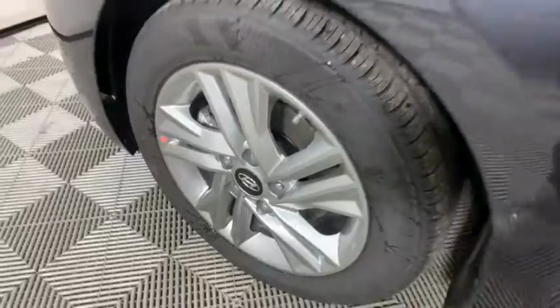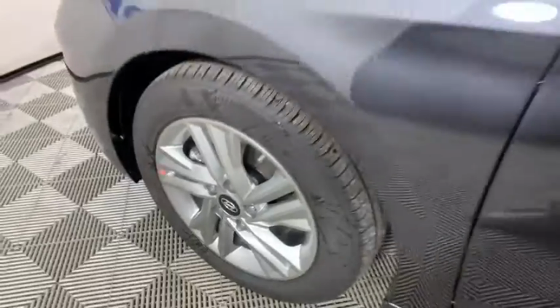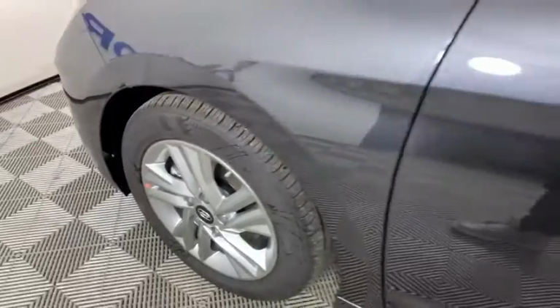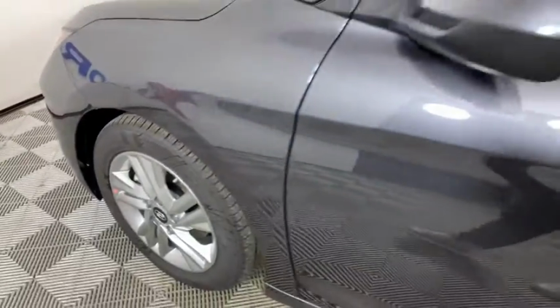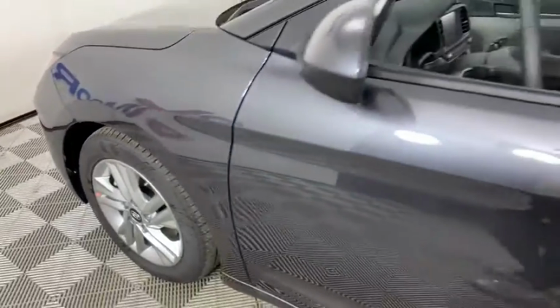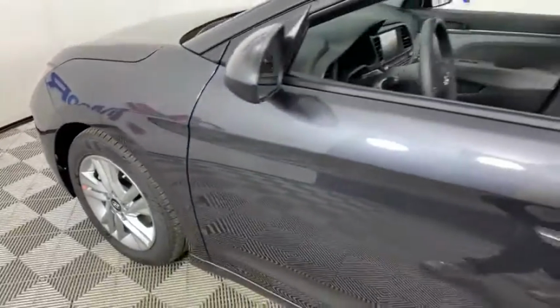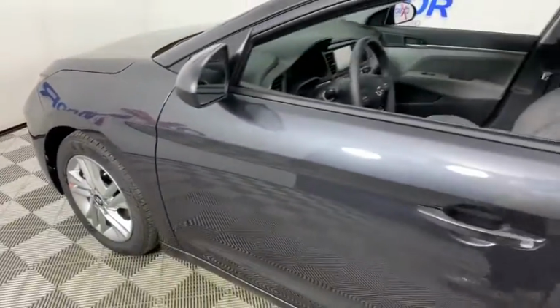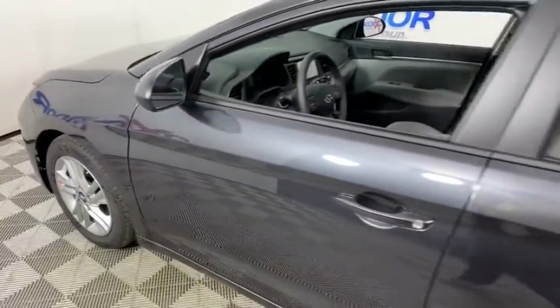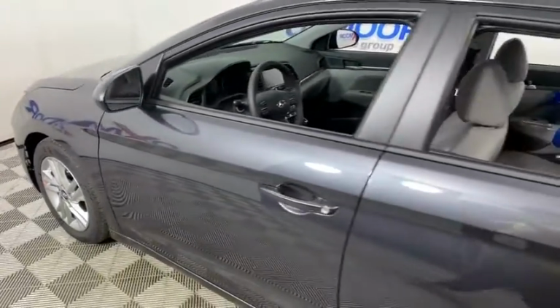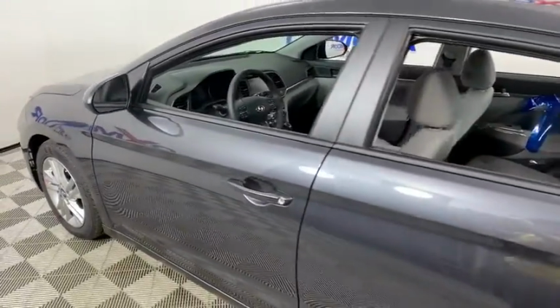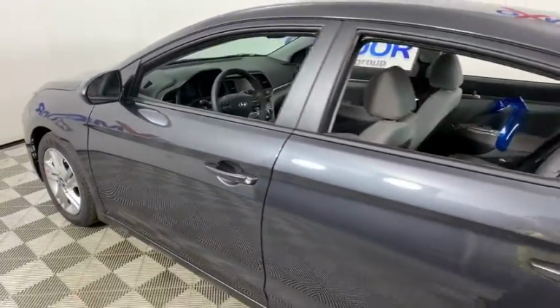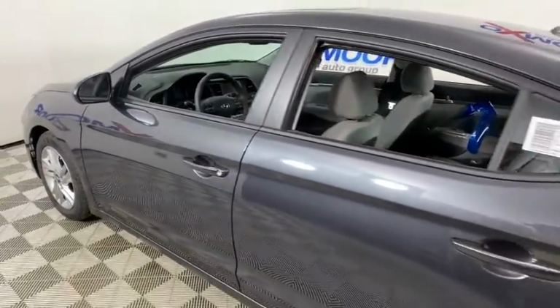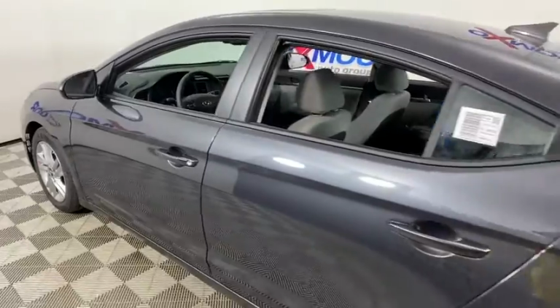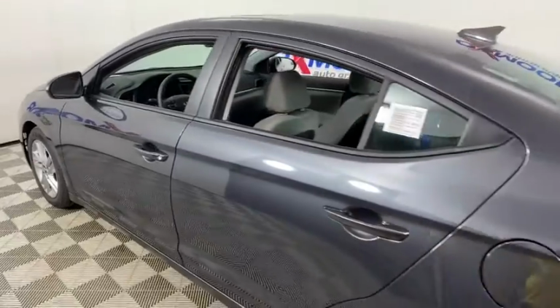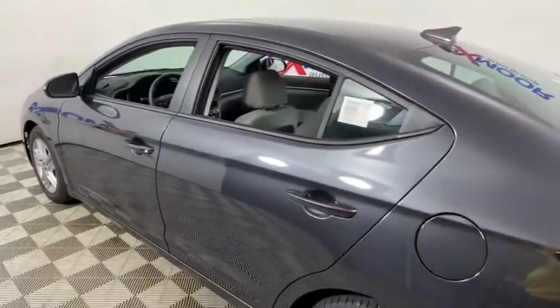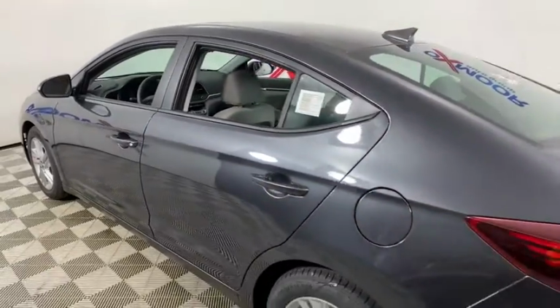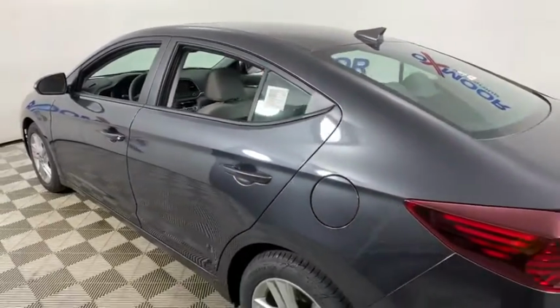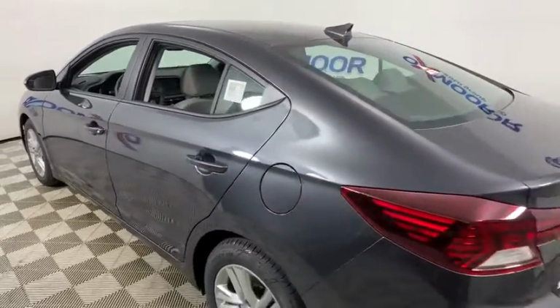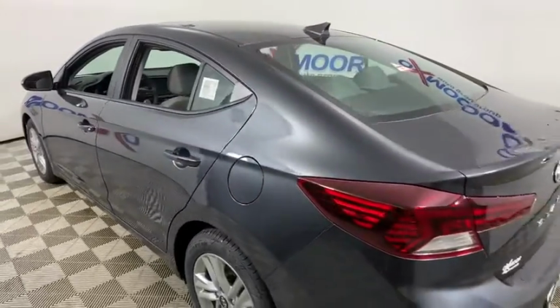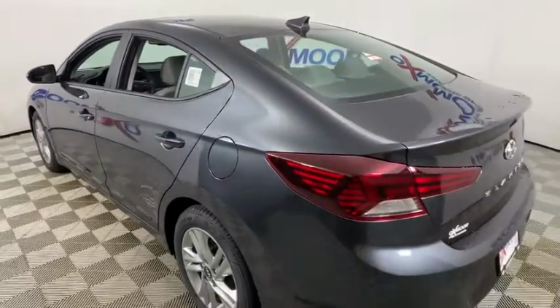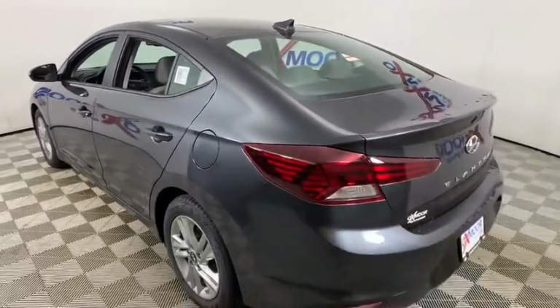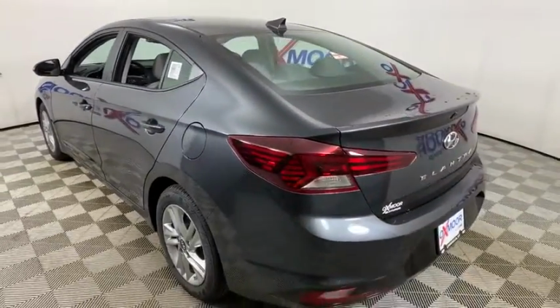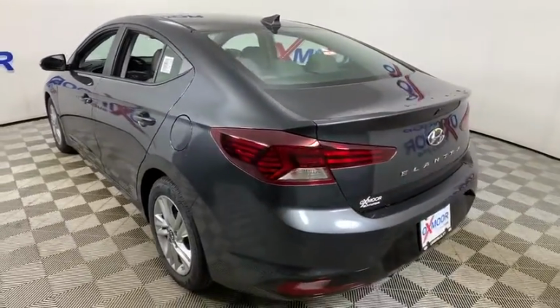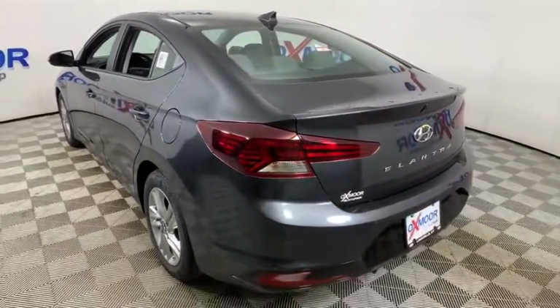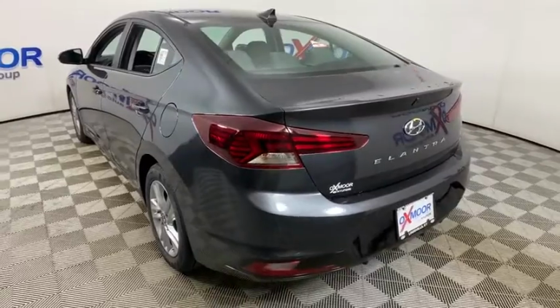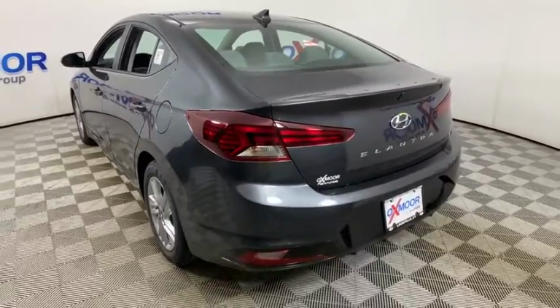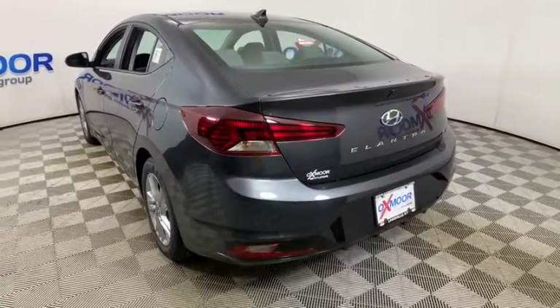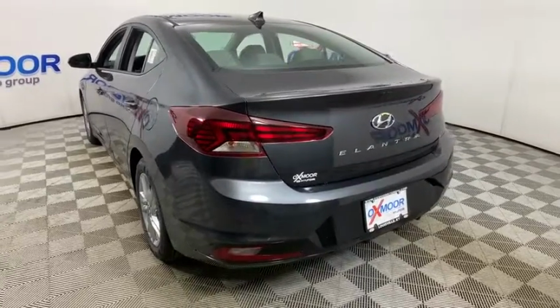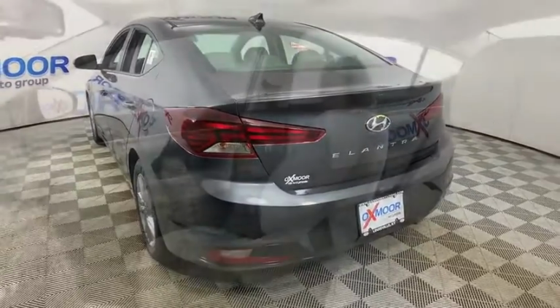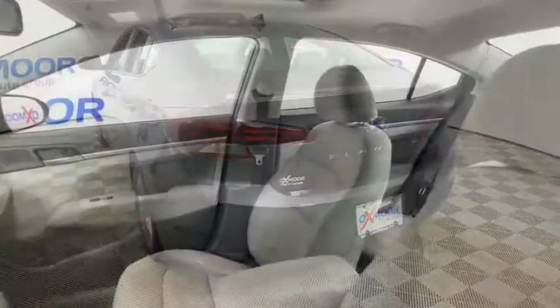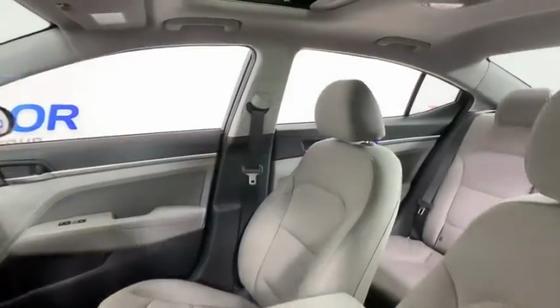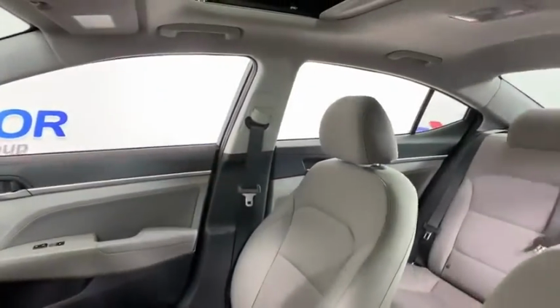Come test drive the 2020 Hyundai Elantra. The Elantra boasts the most interior room in its class and gets an exceptional 35 mpg. With its luxurious standard features, the Elantra is an easy choice.